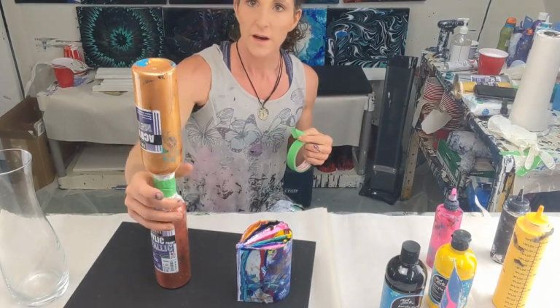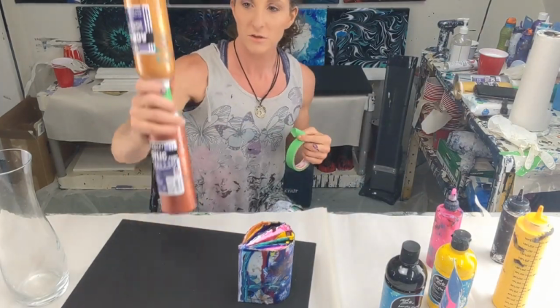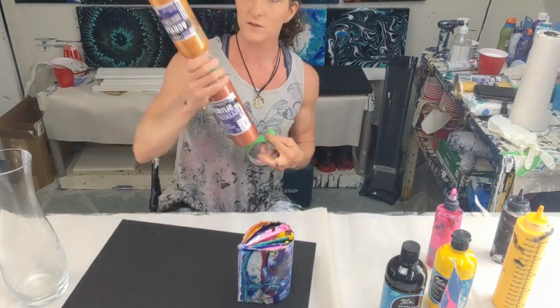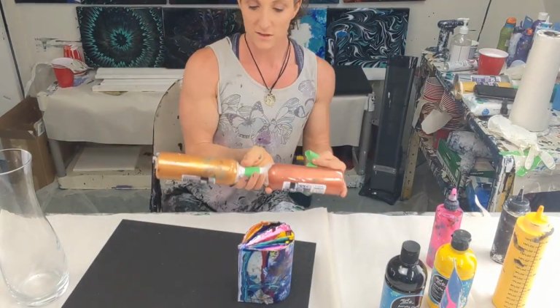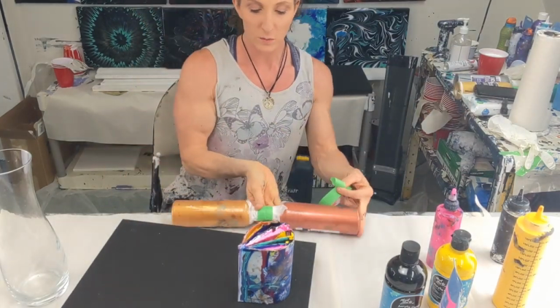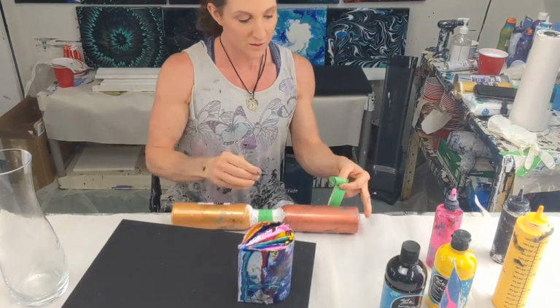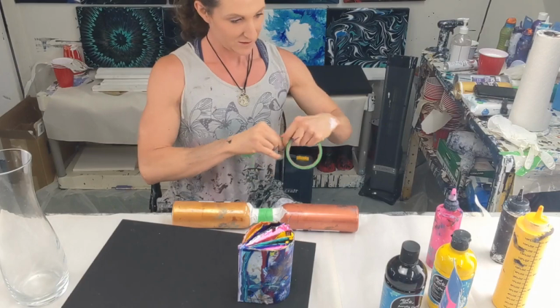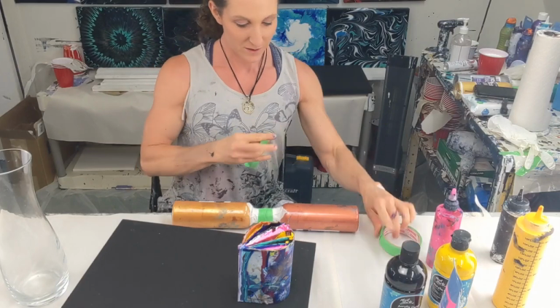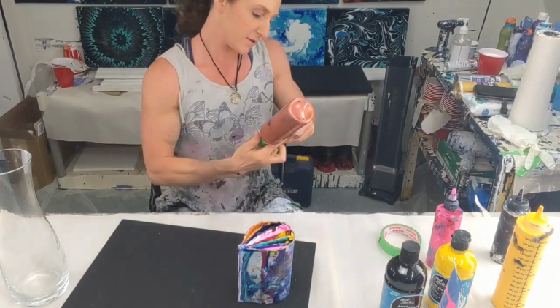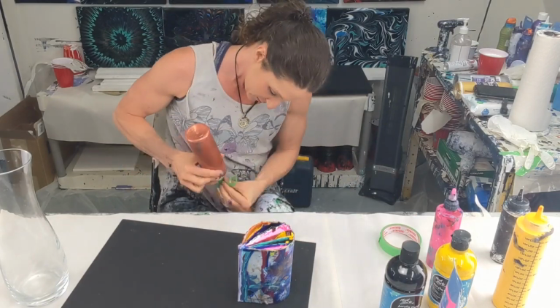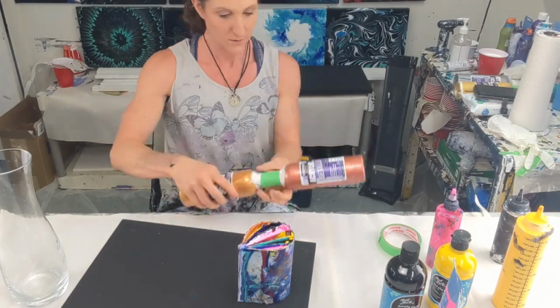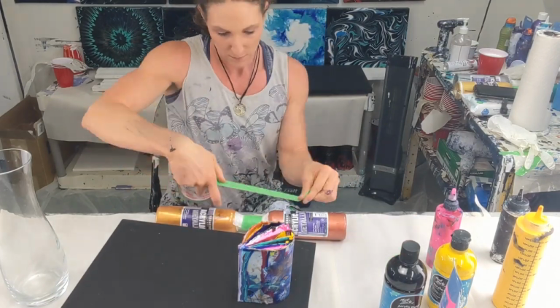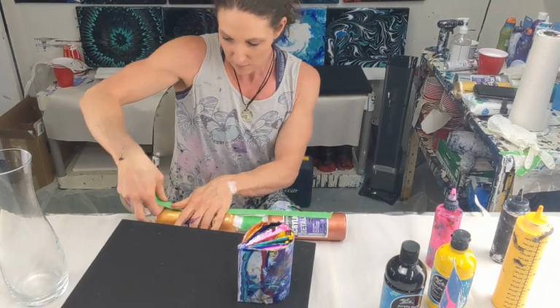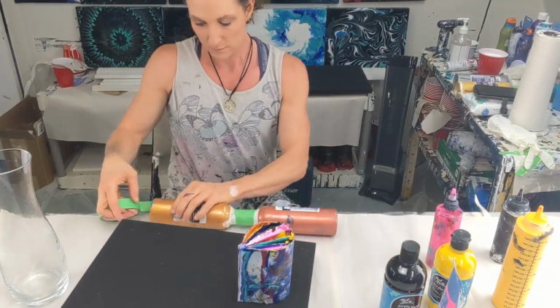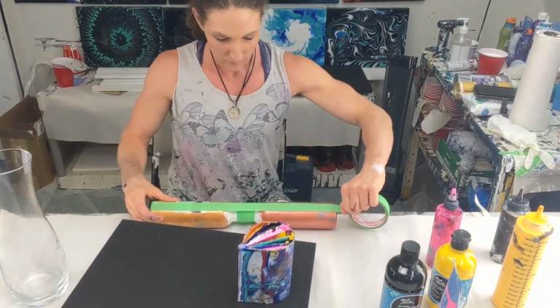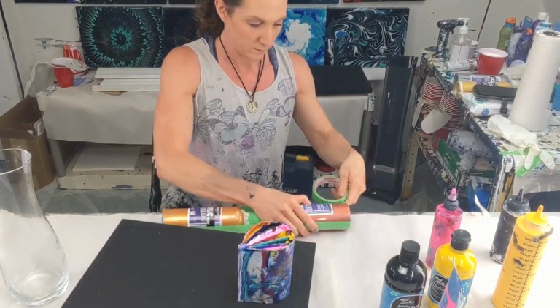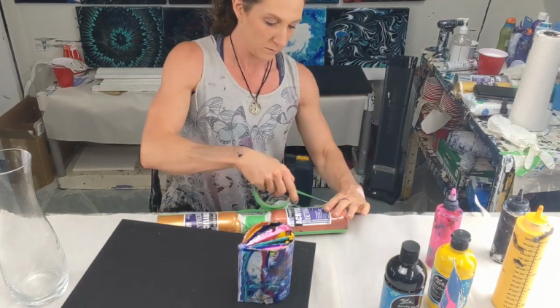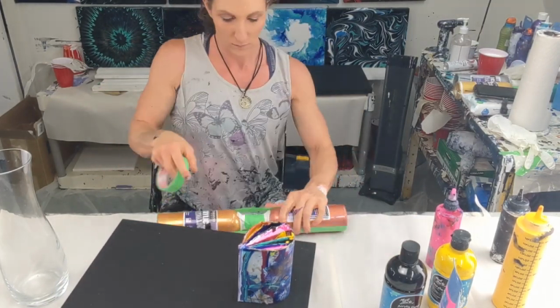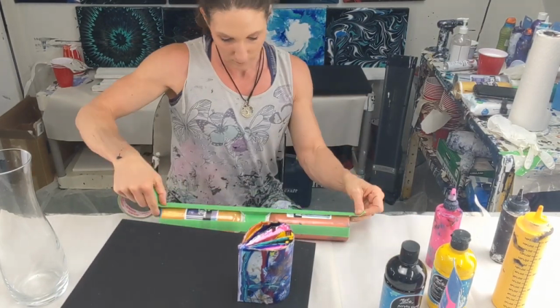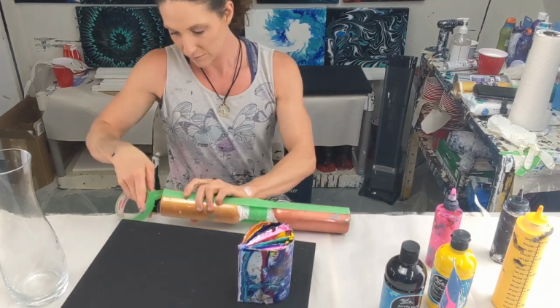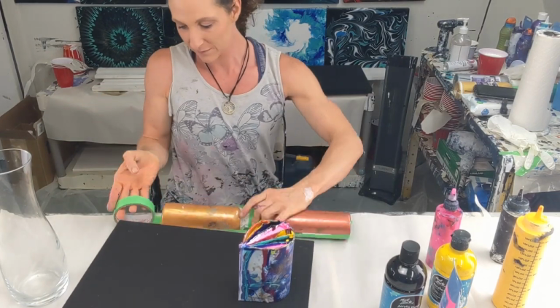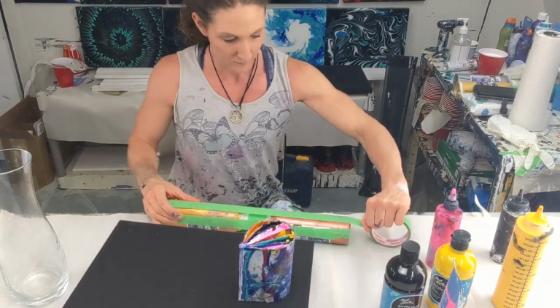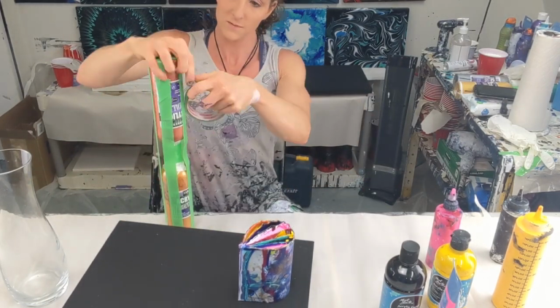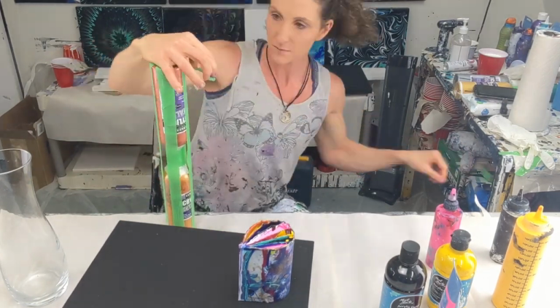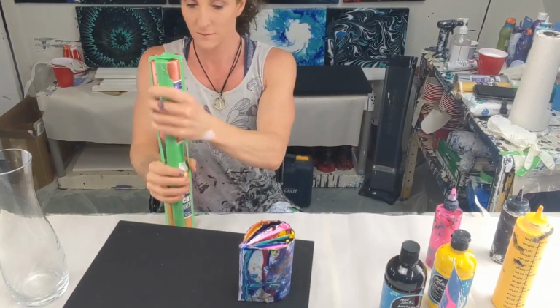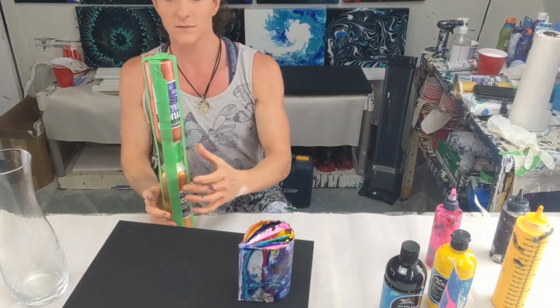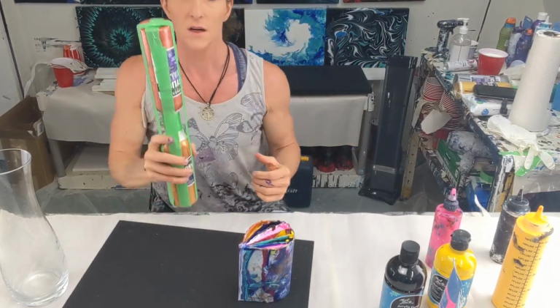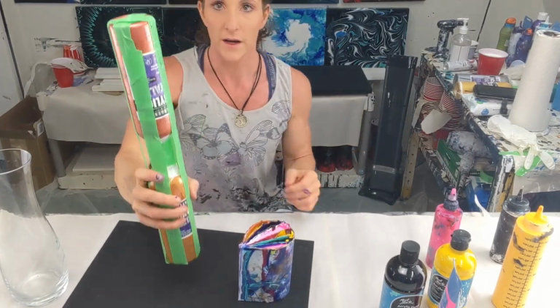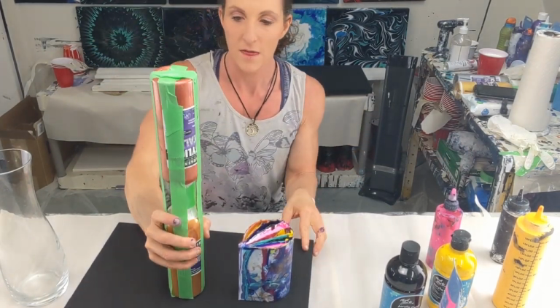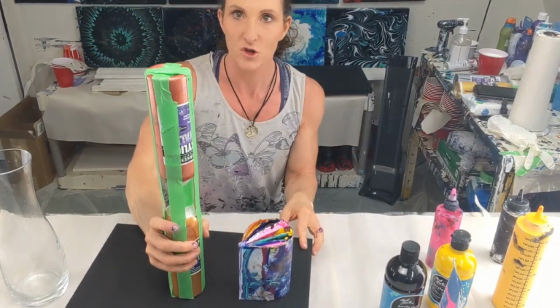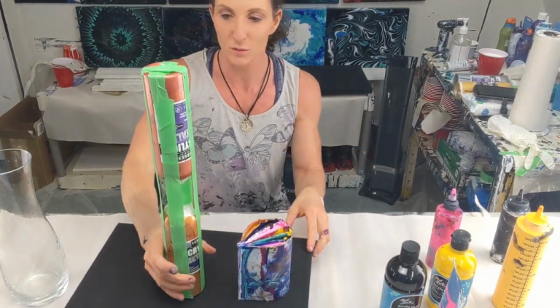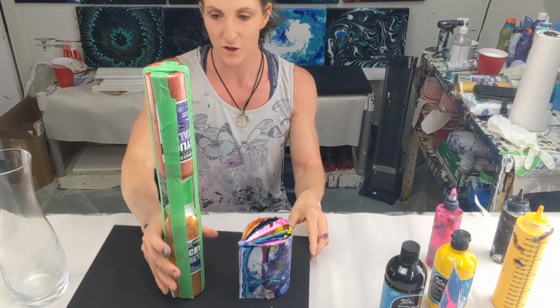I'm just going to reinforce the paint bottle stand a little better so it's more sturdy.